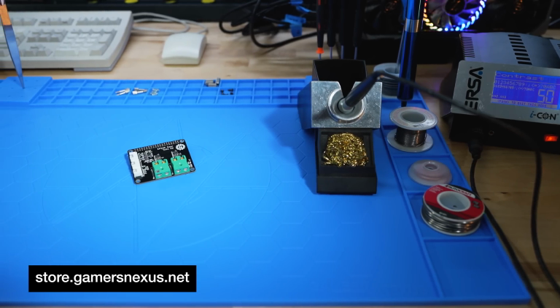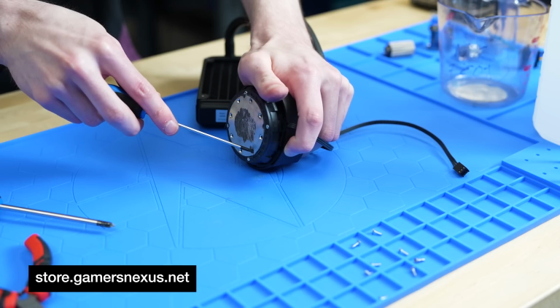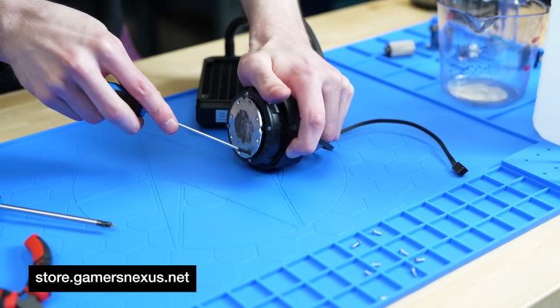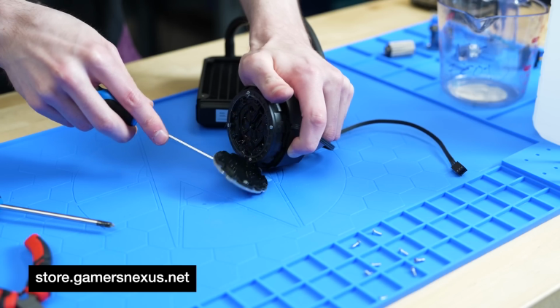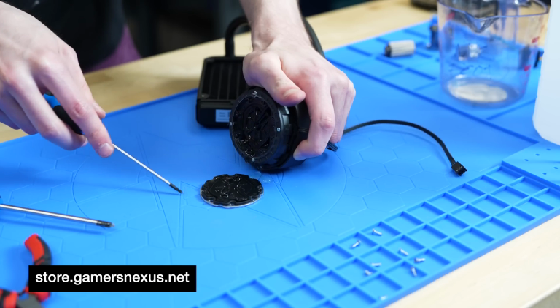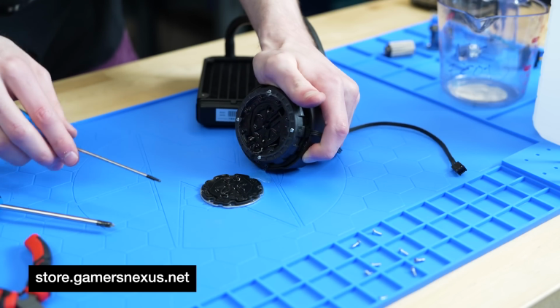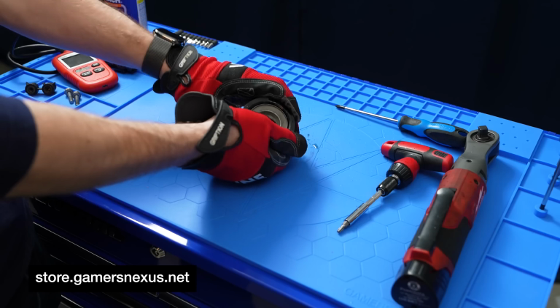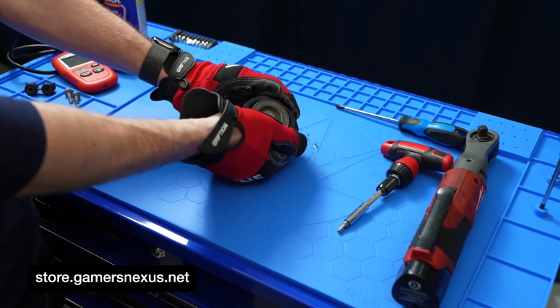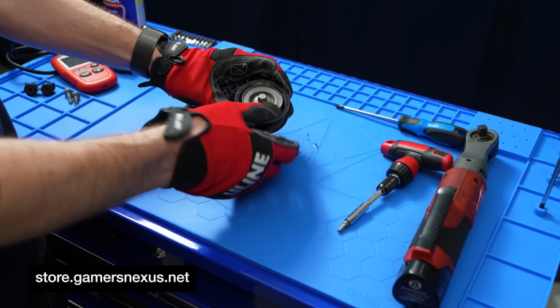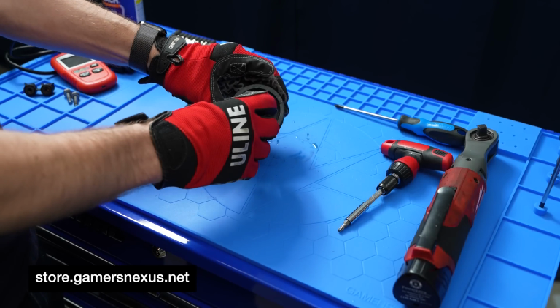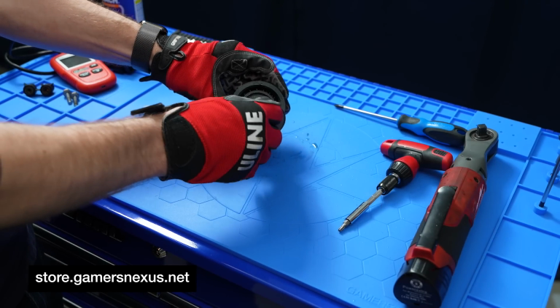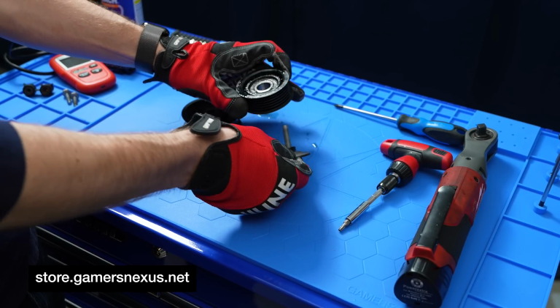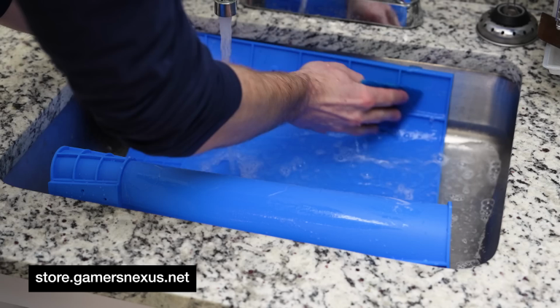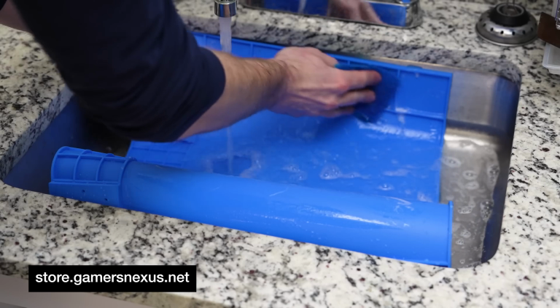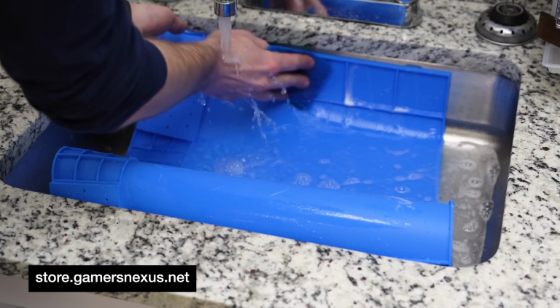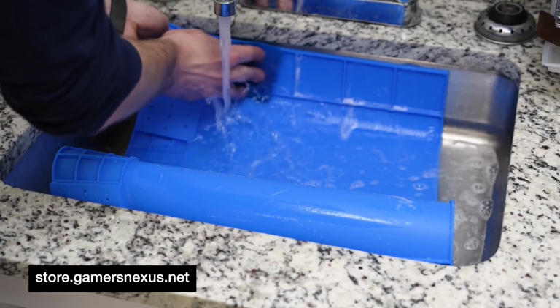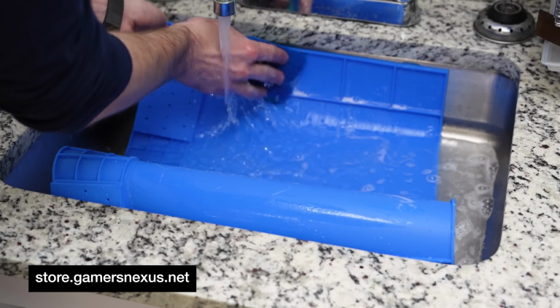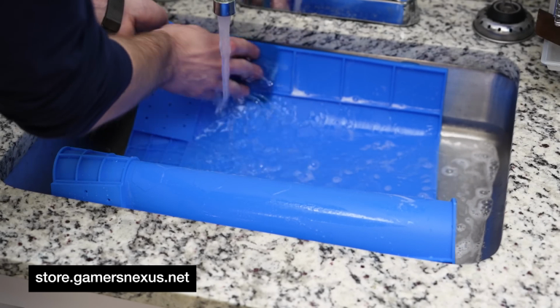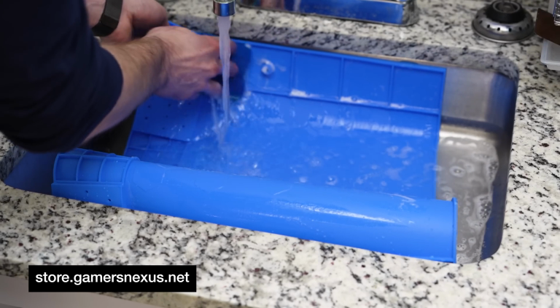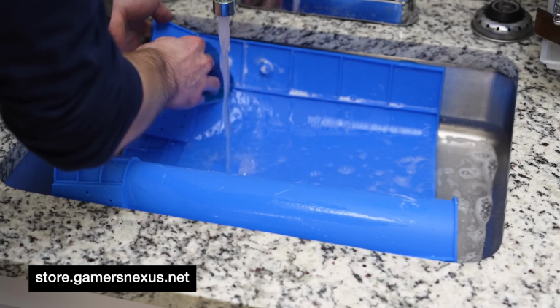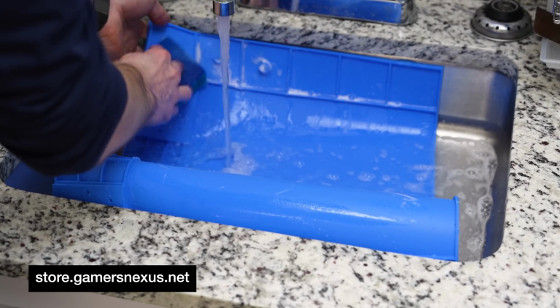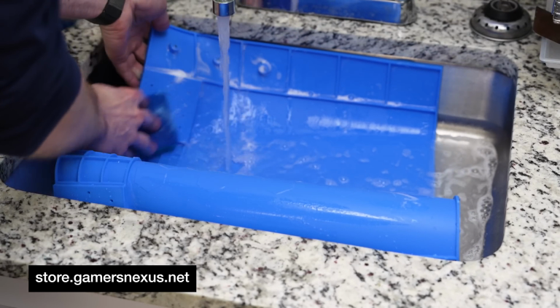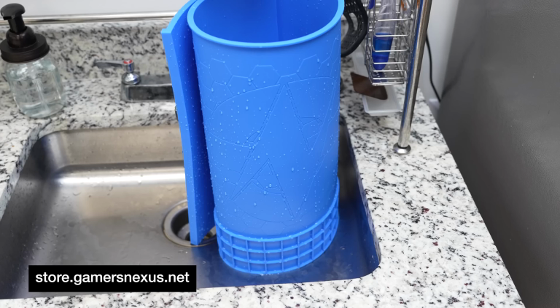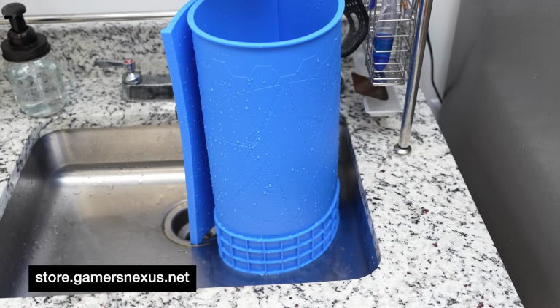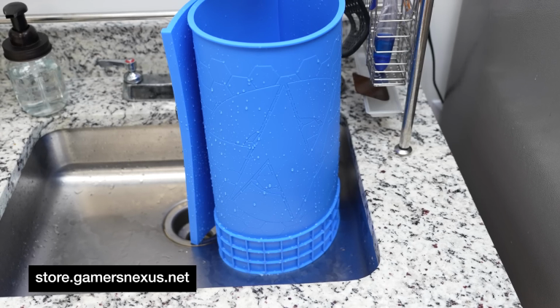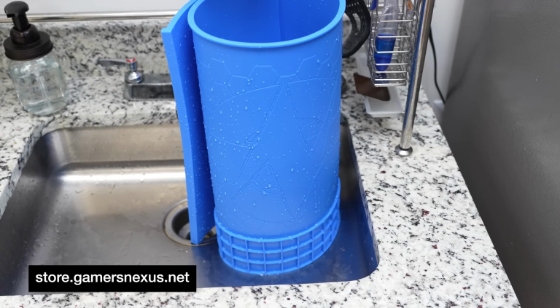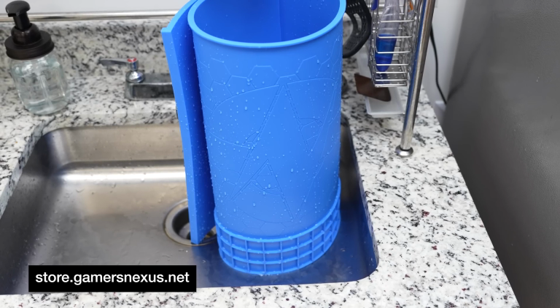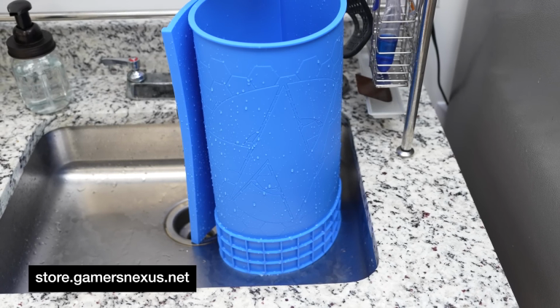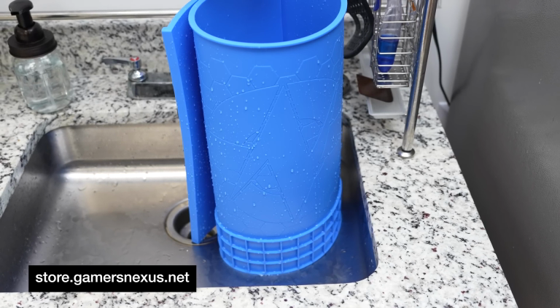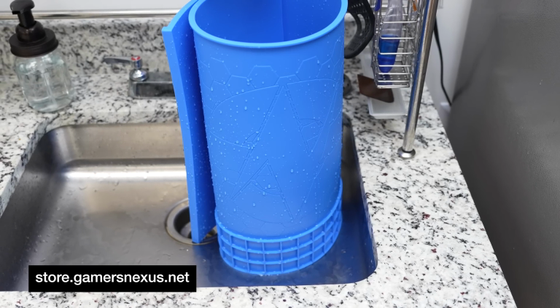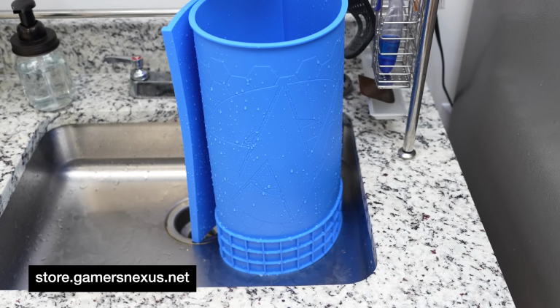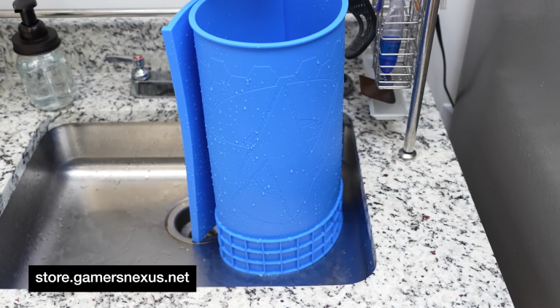This isn't just for soldering — it's for all kinds of projects where you want a rugged, portable surface. It's also extremely easy to wash with water and a washcloth, keeping it clean of flux or paste for your next project.